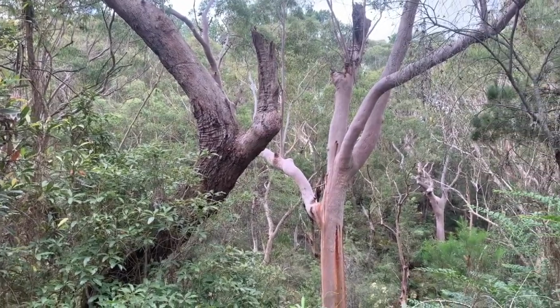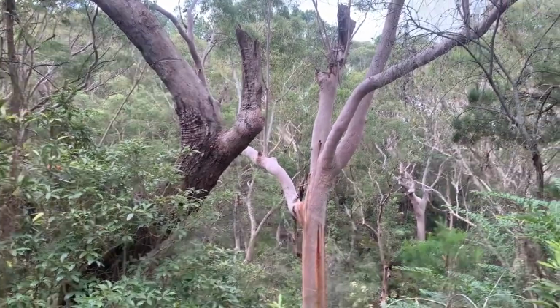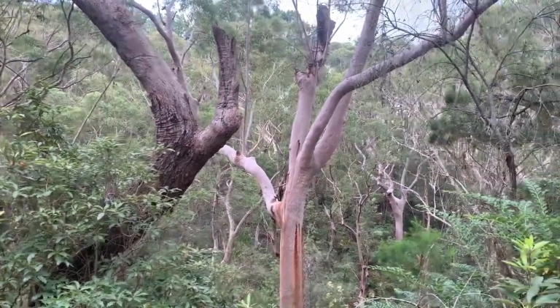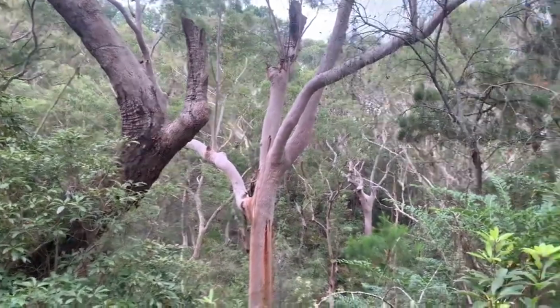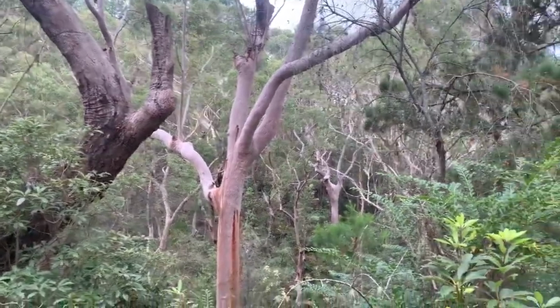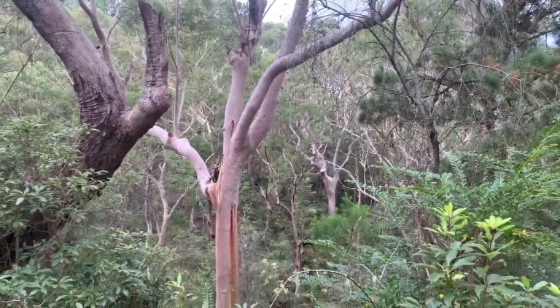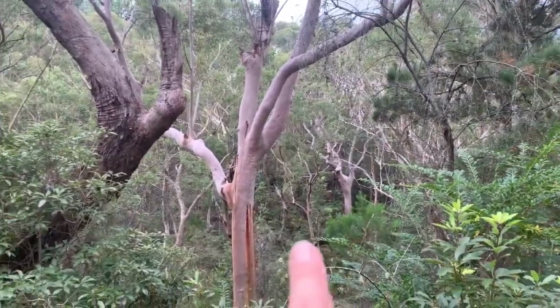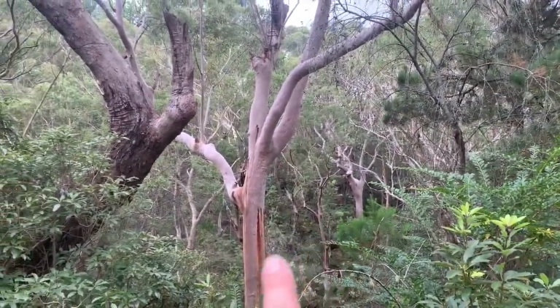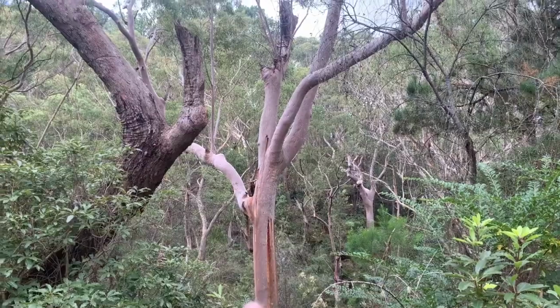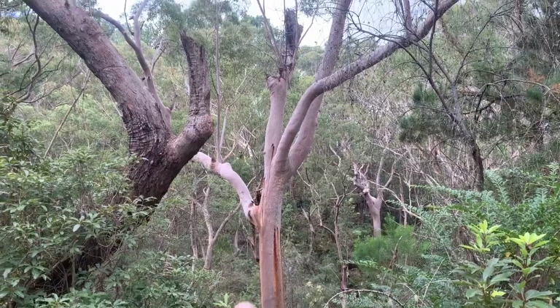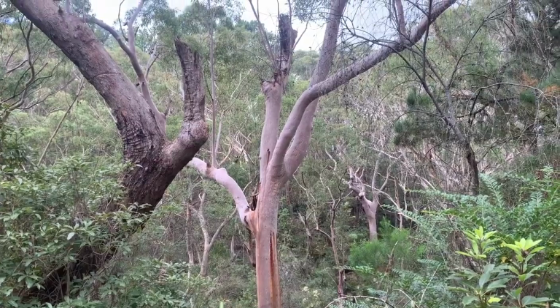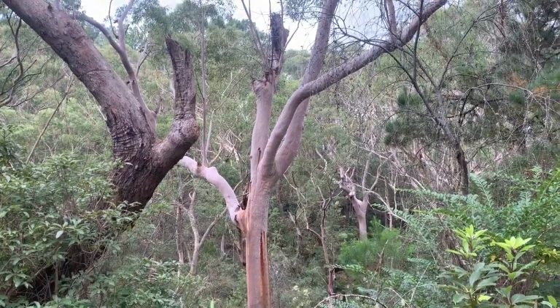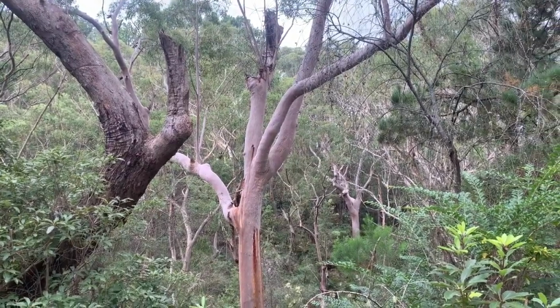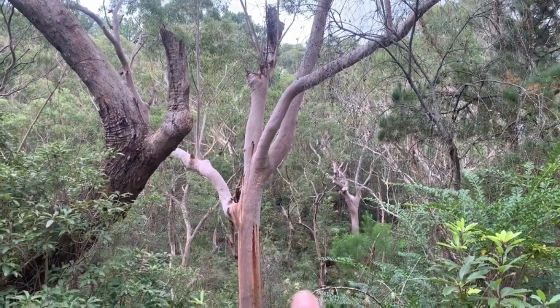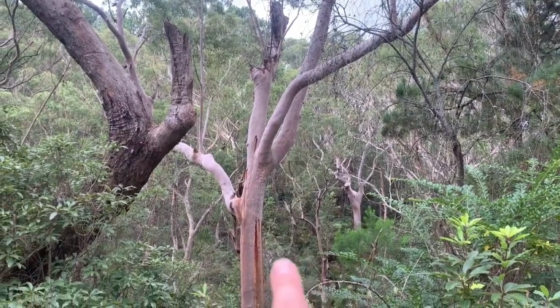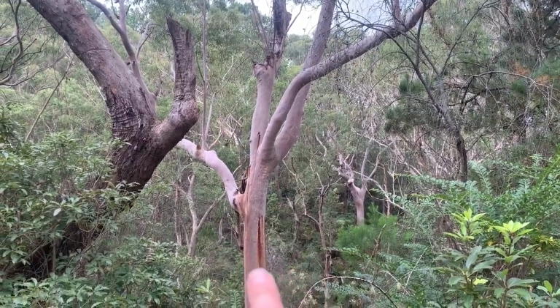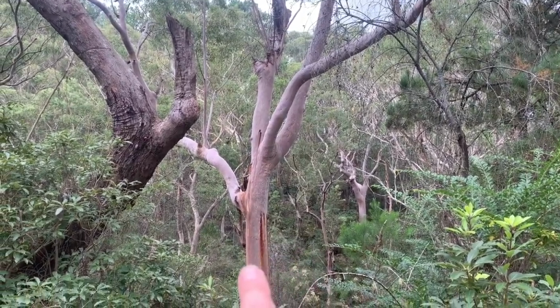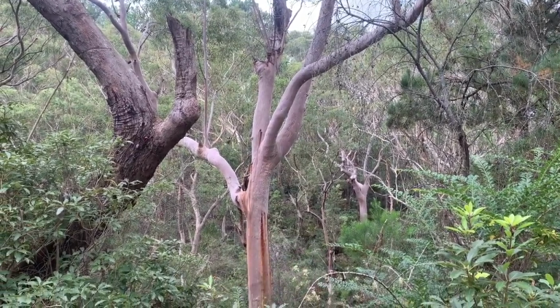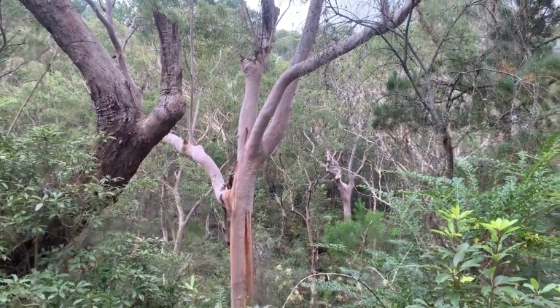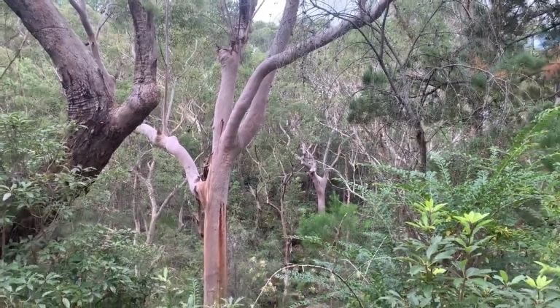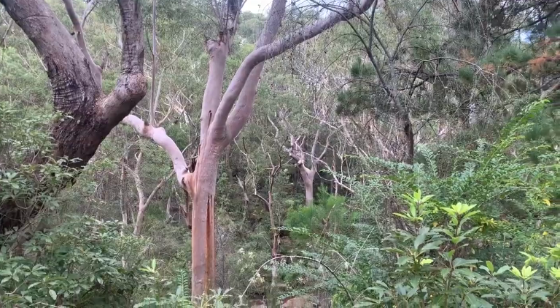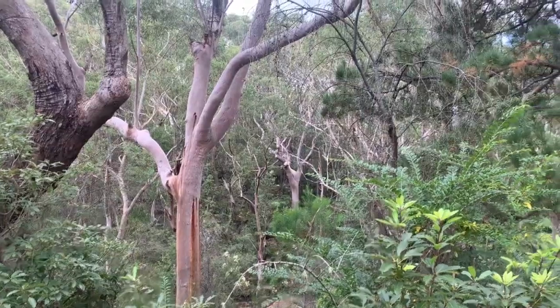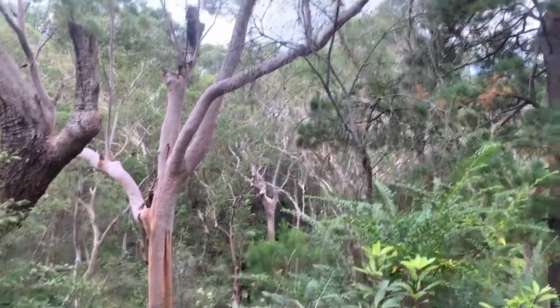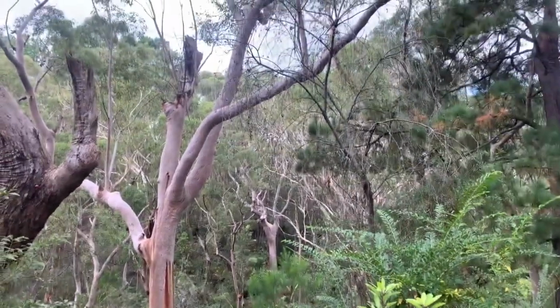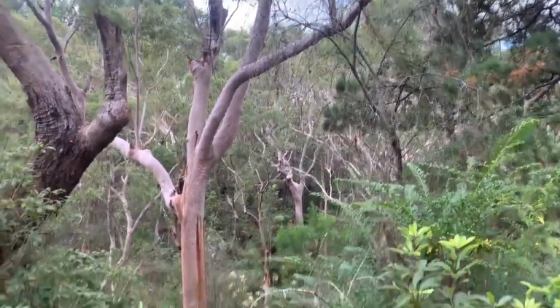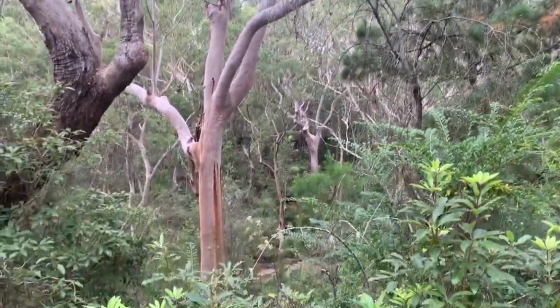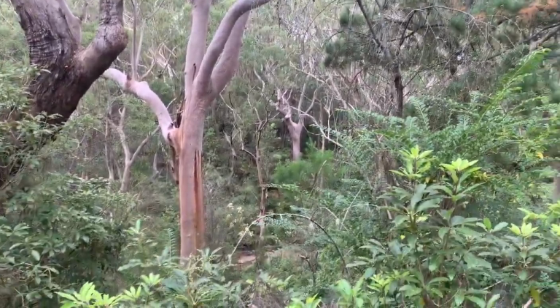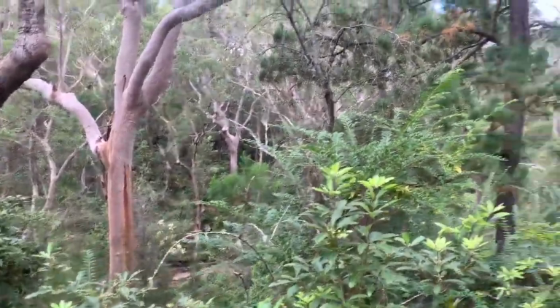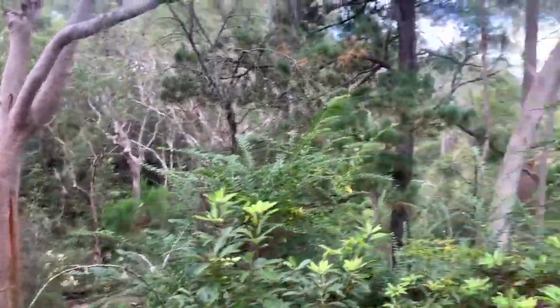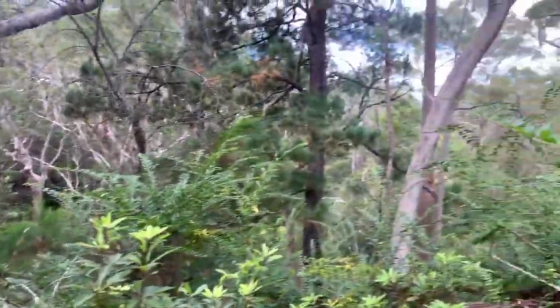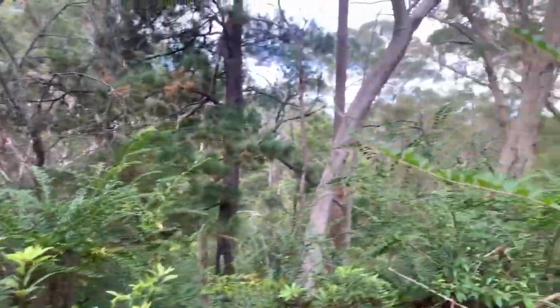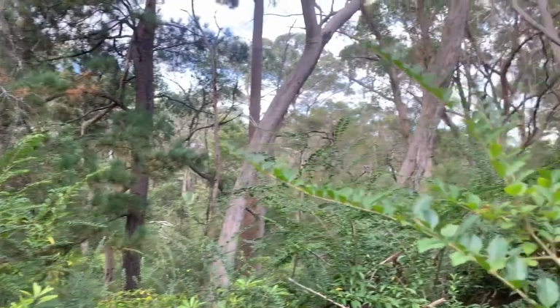Australian bush. It's an angophora tree there — or maybe an apple gum, sometimes people call it. Such a beautiful place.